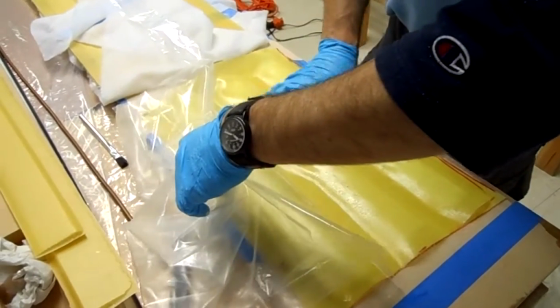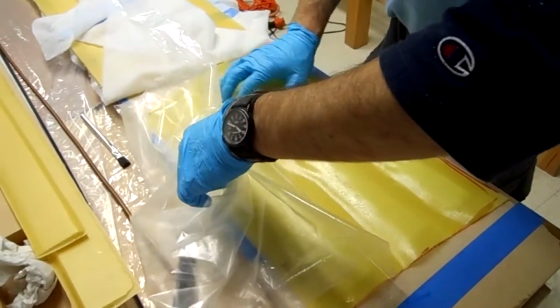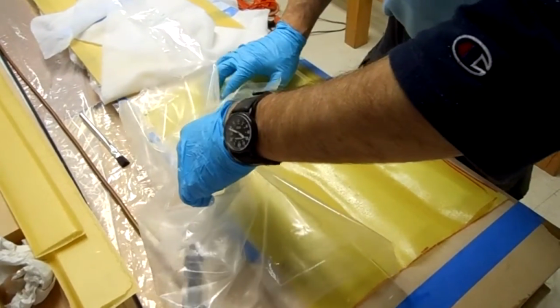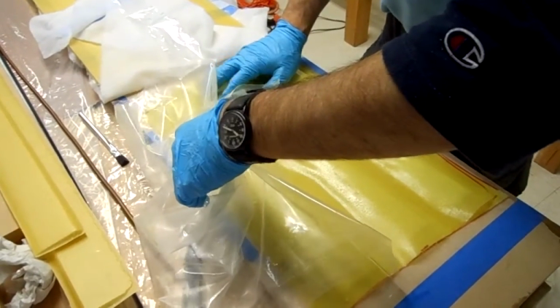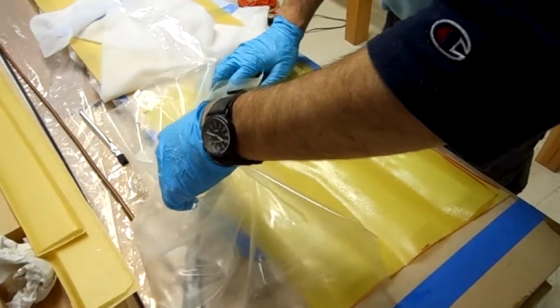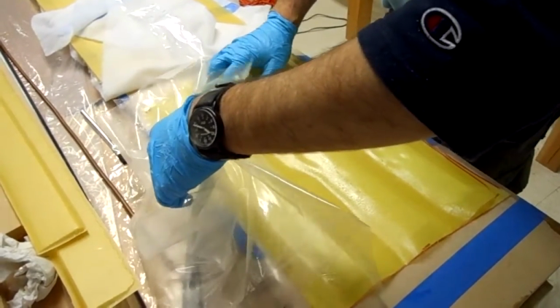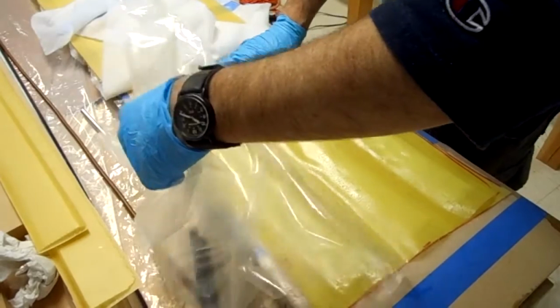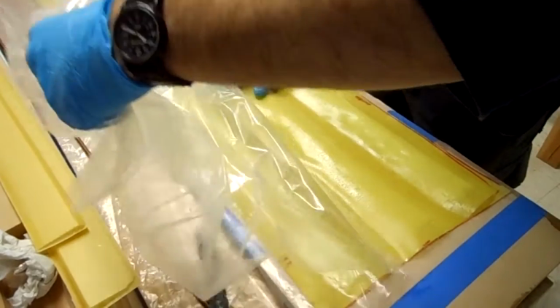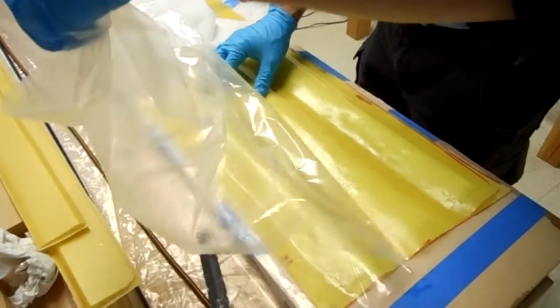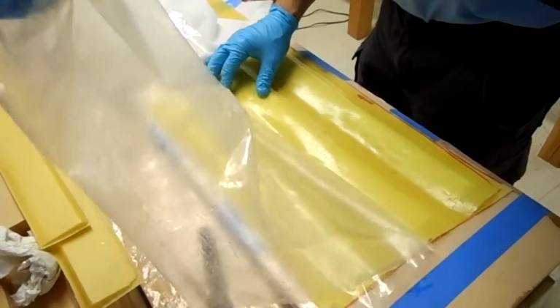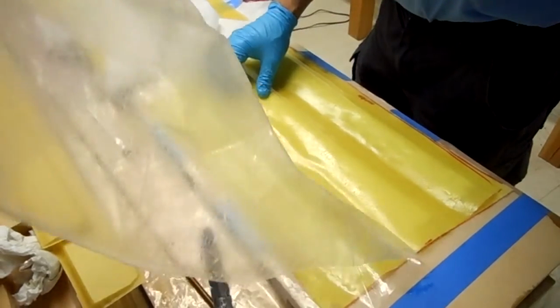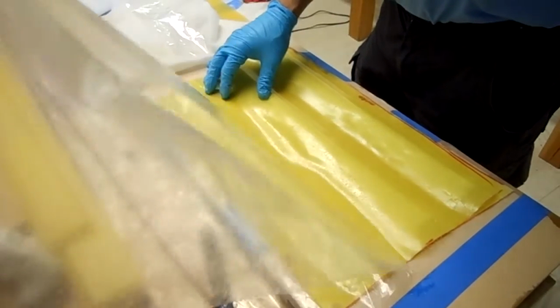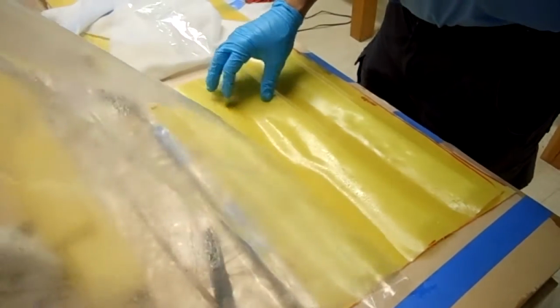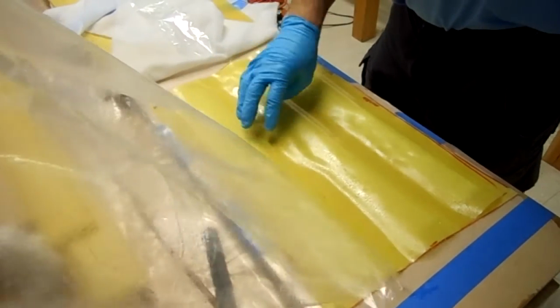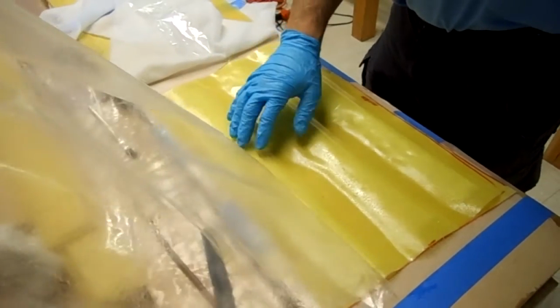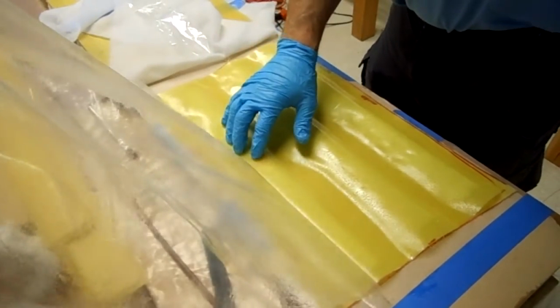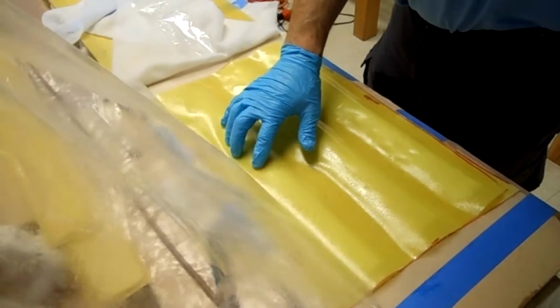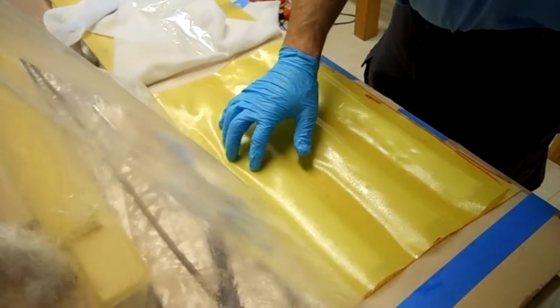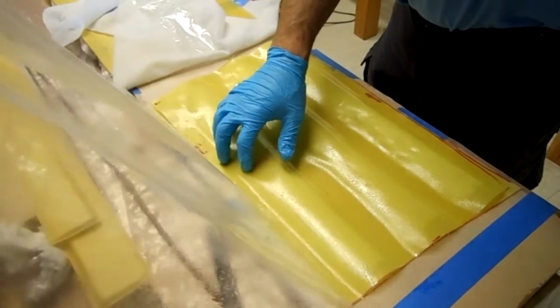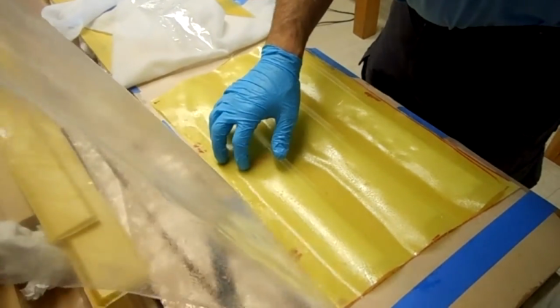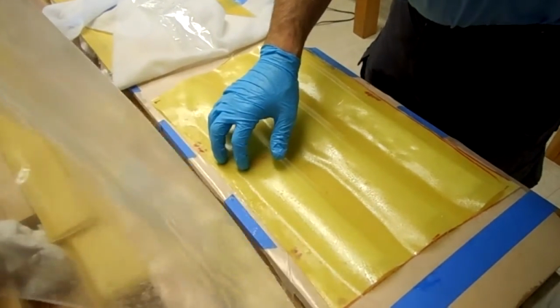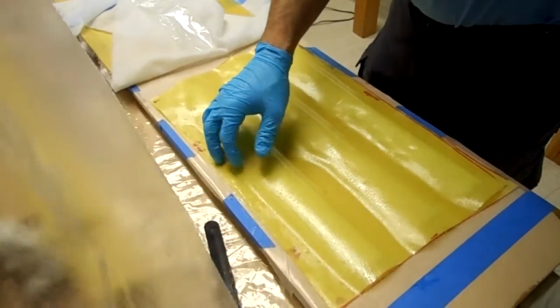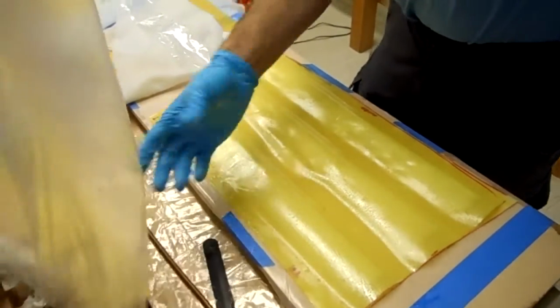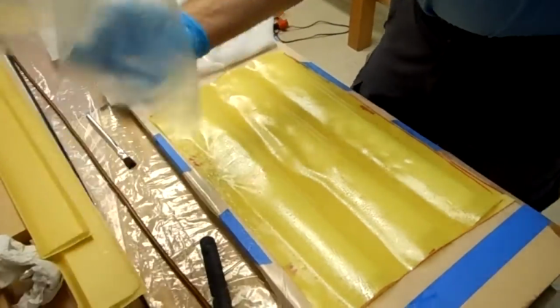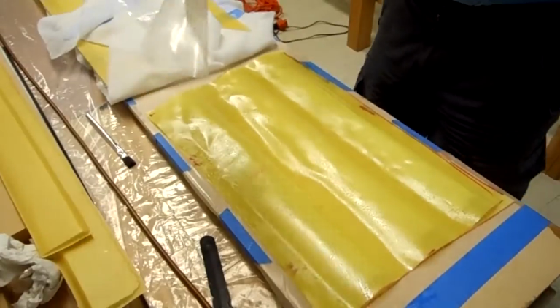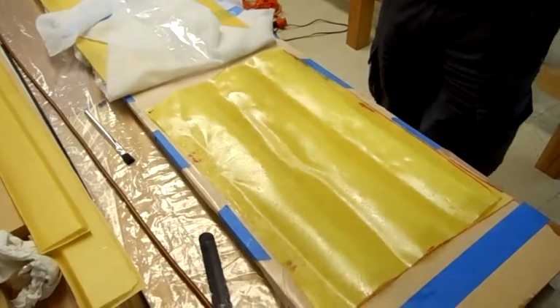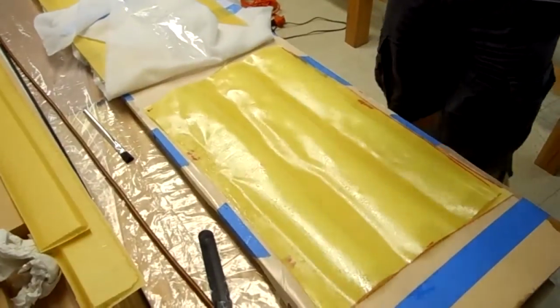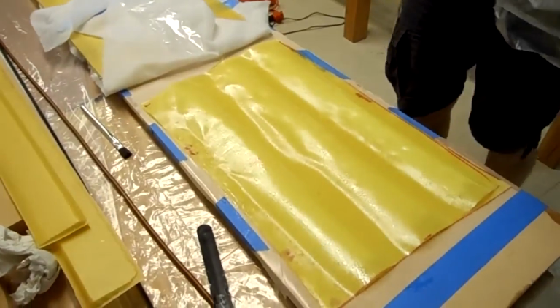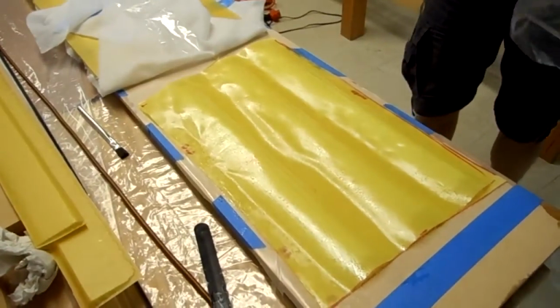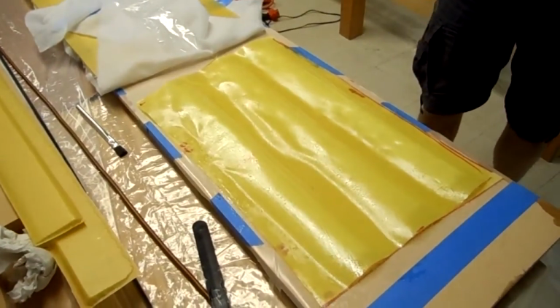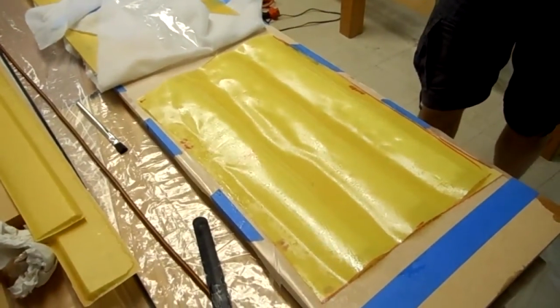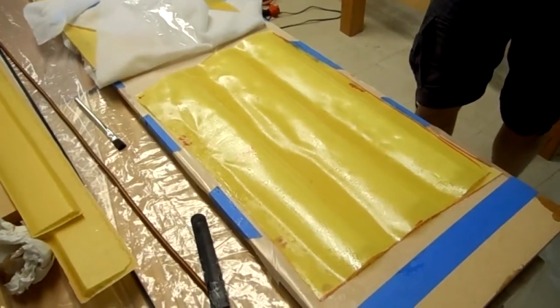What kind of plastic is that you're using? I just stole some from an old vacuum bag — this was an early vacuum bag, but I've just used polyethylene before.